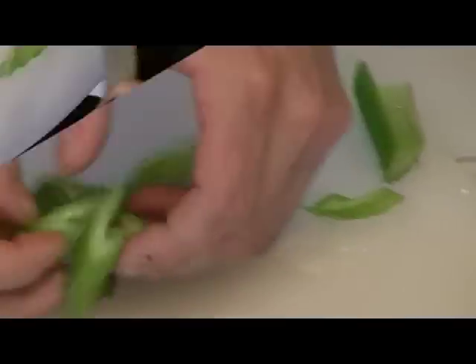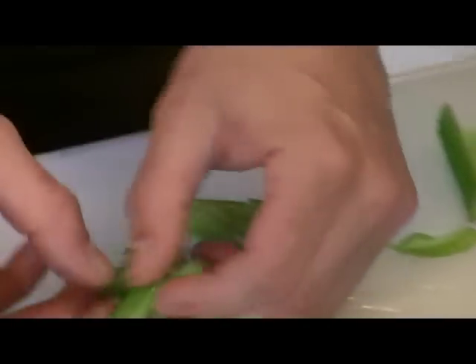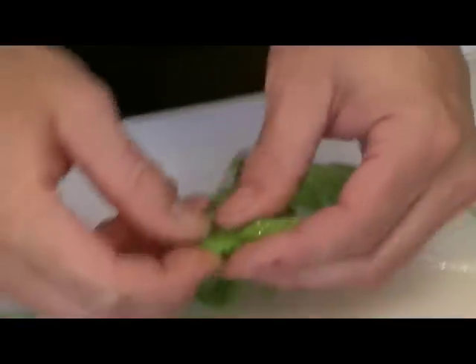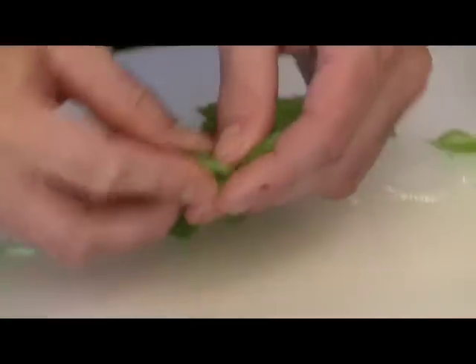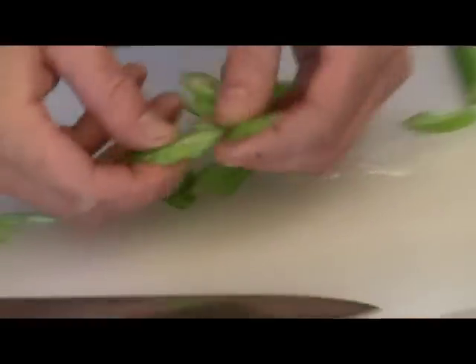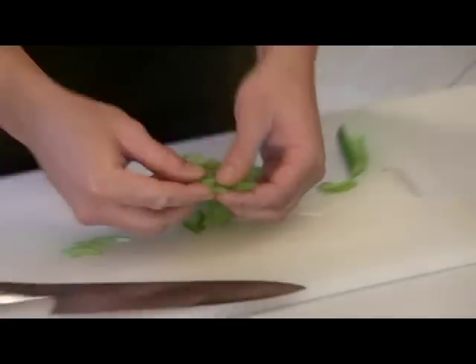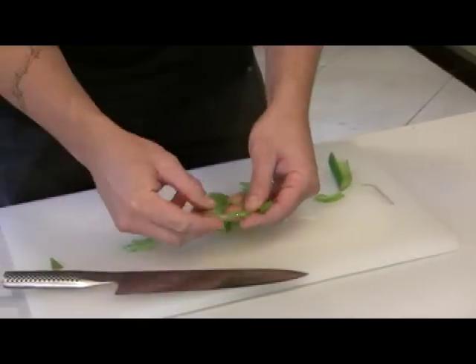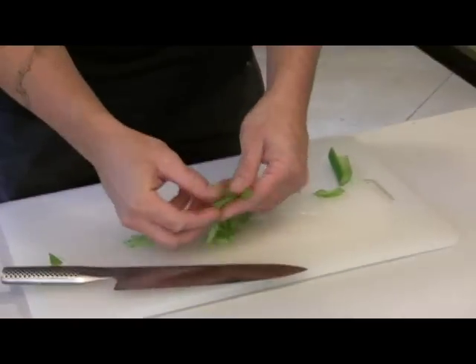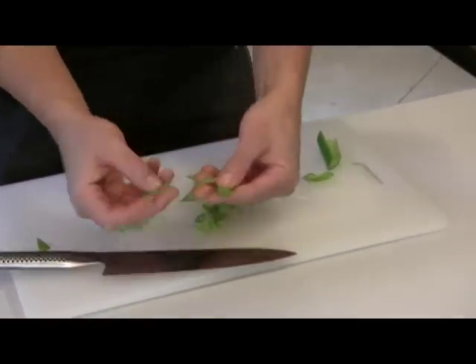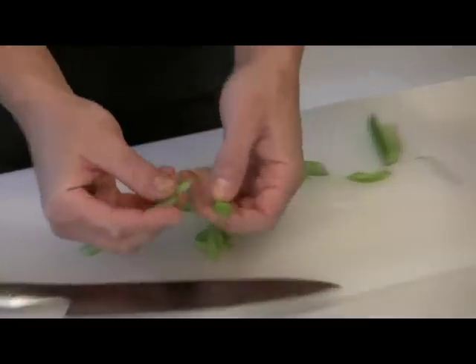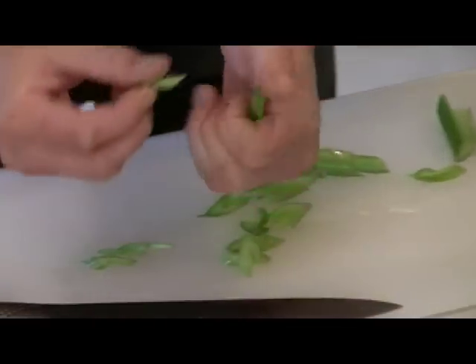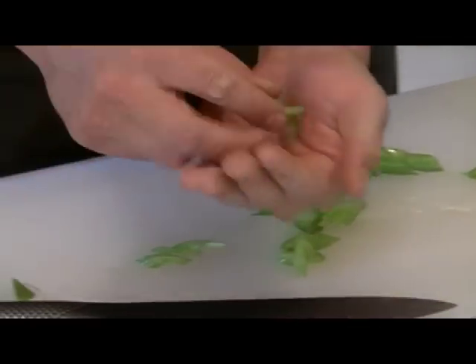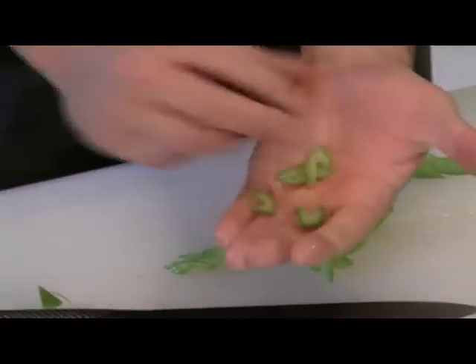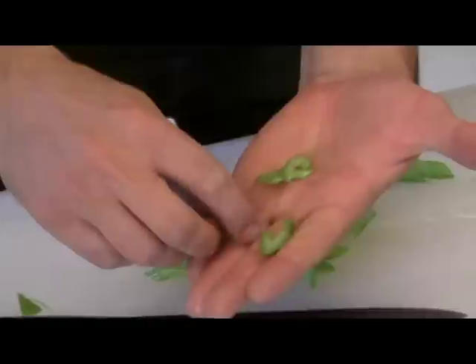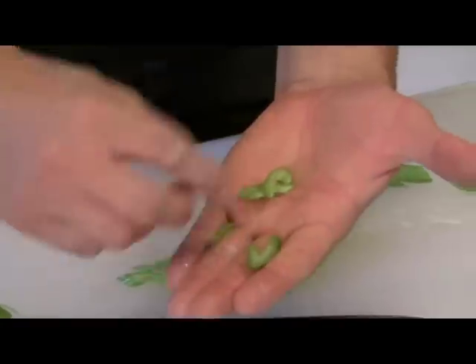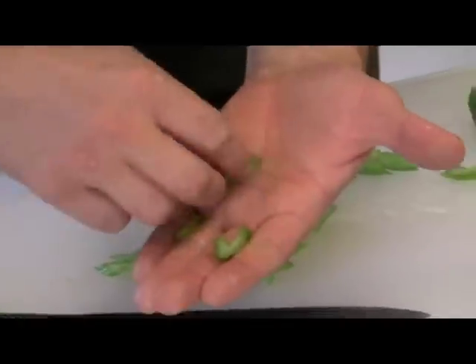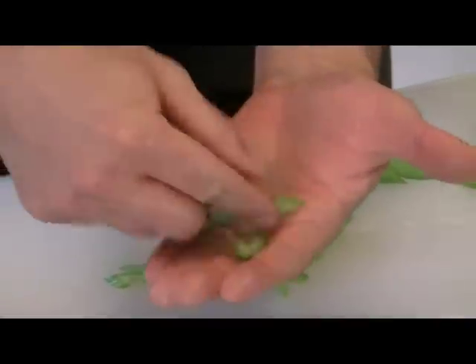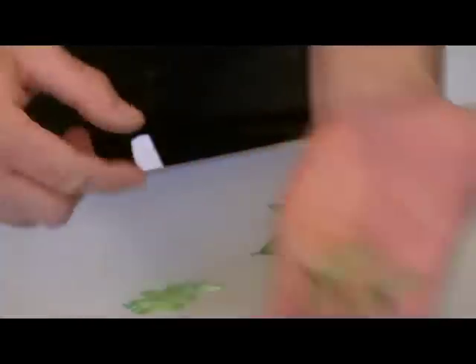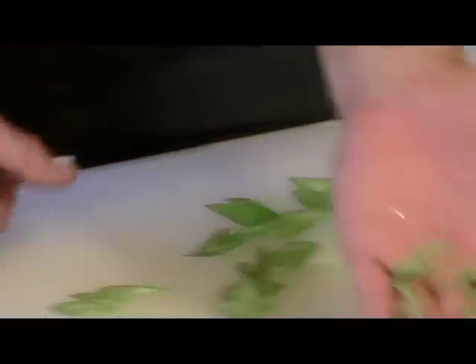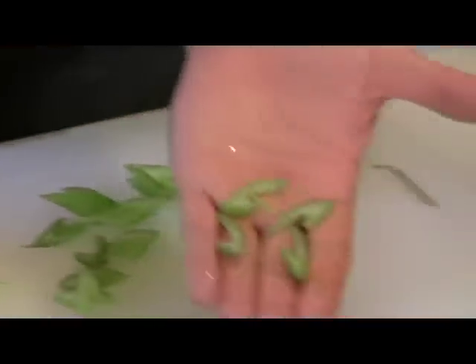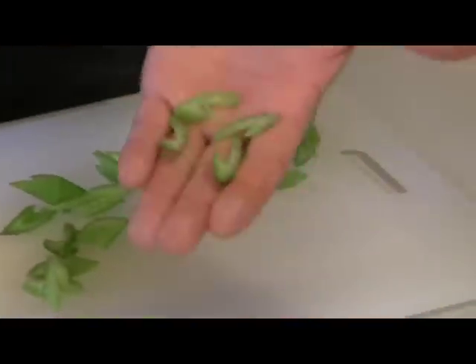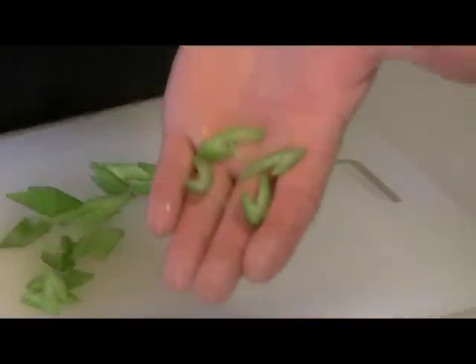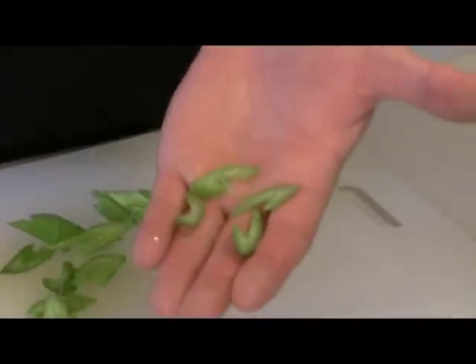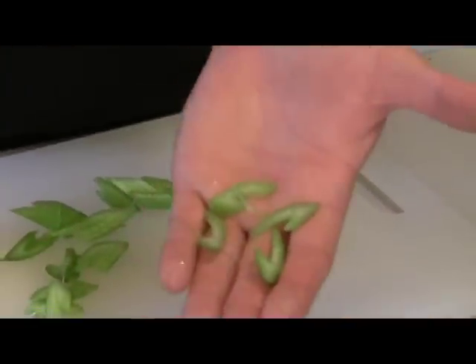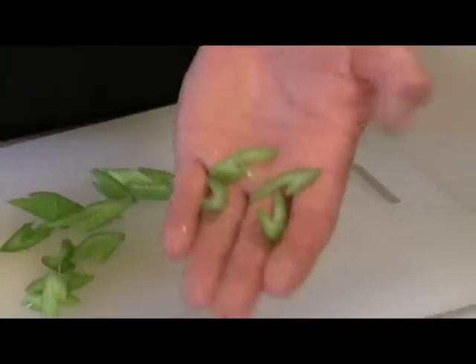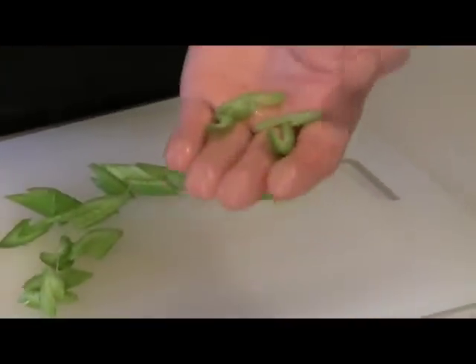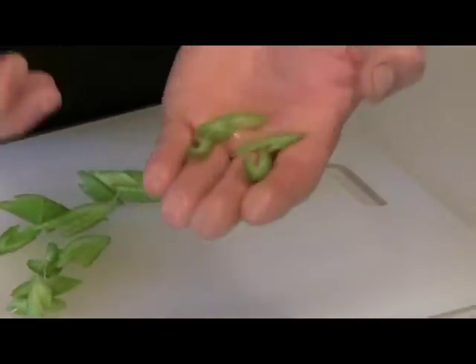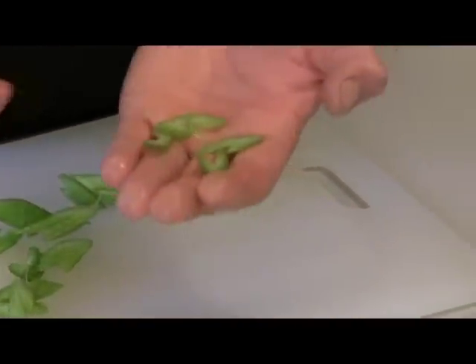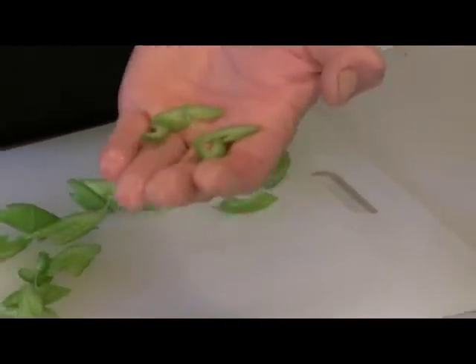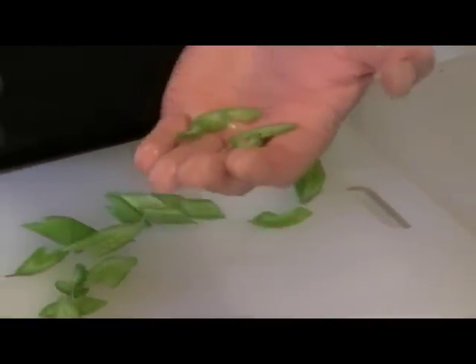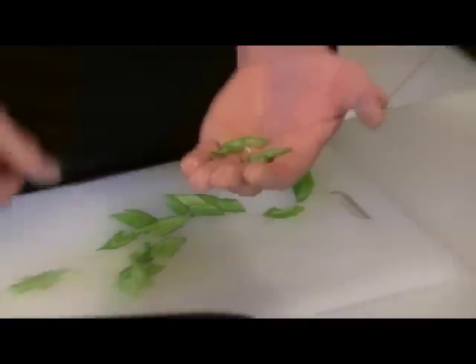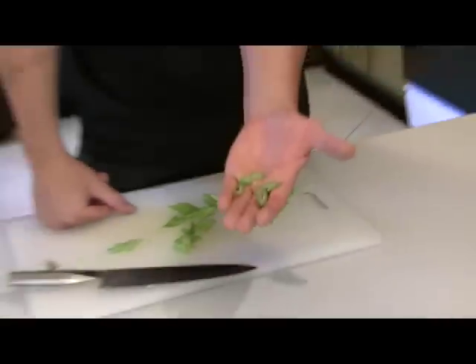And what you come out with are little pieces like so. It looks pretty cool in your salad and it's not a huge chunk that you're biting into.